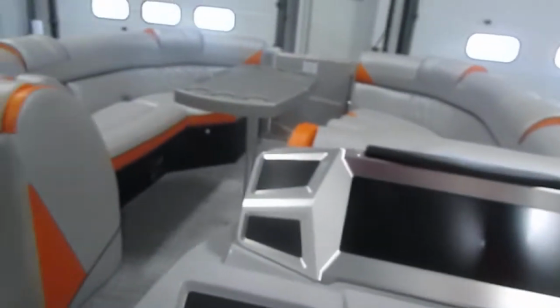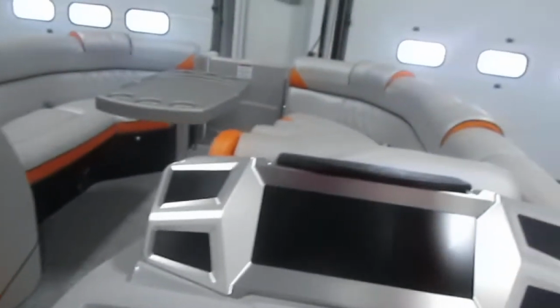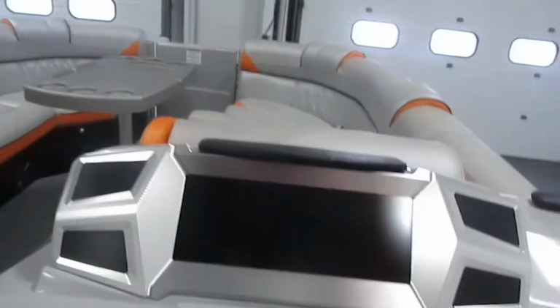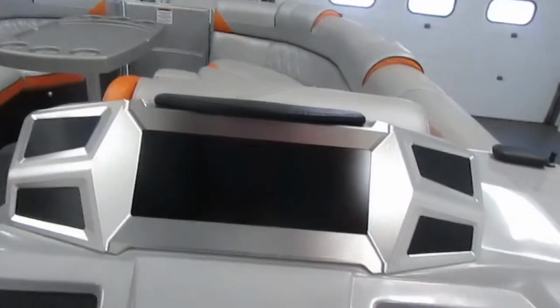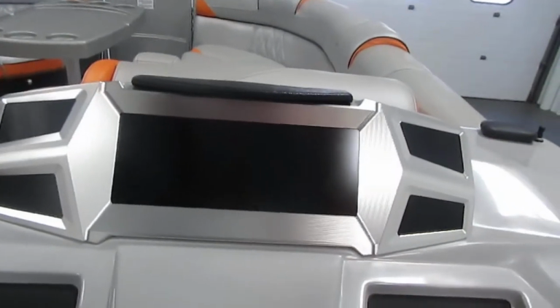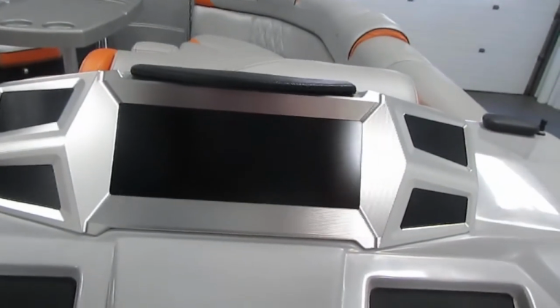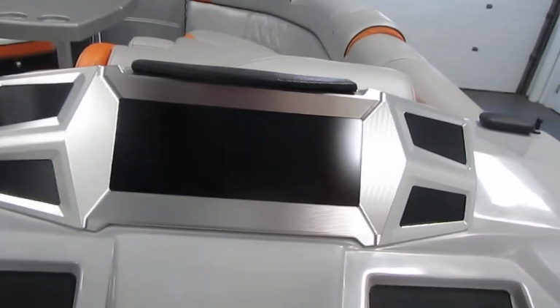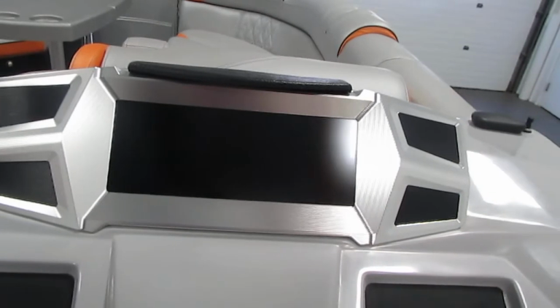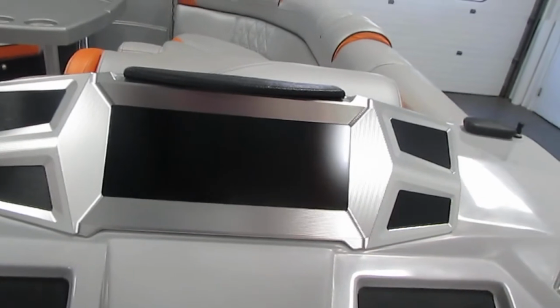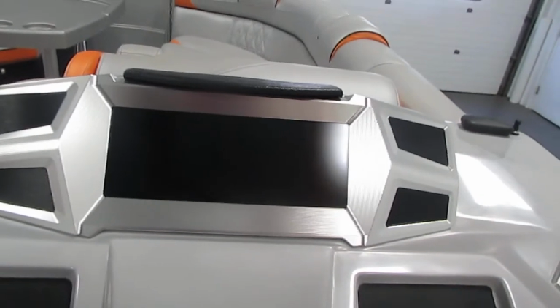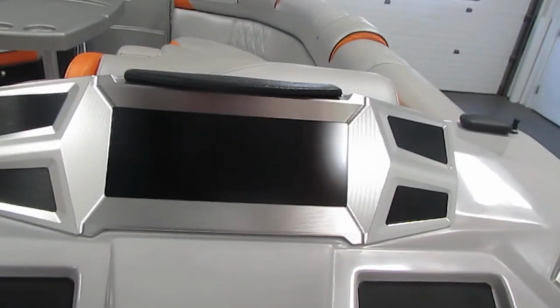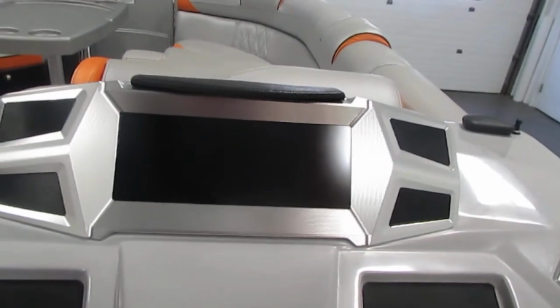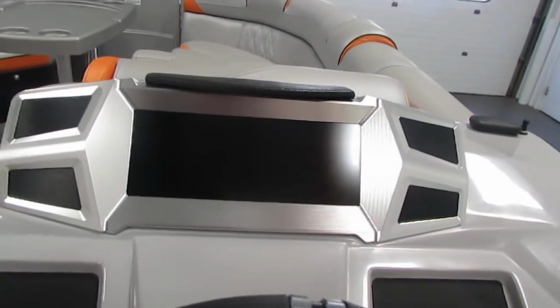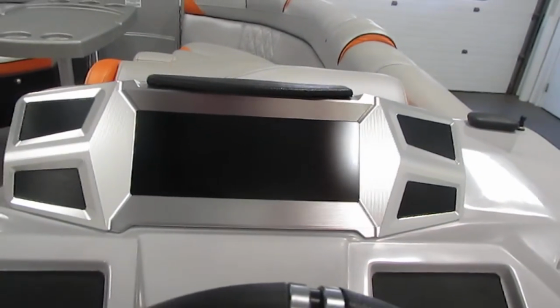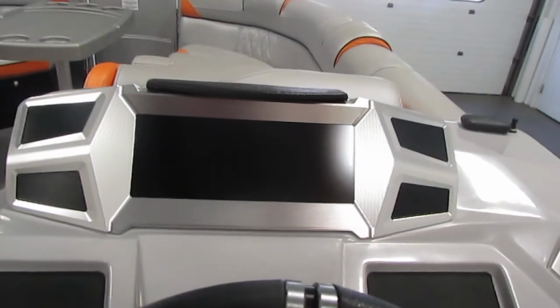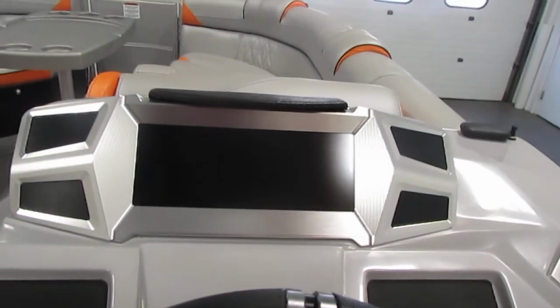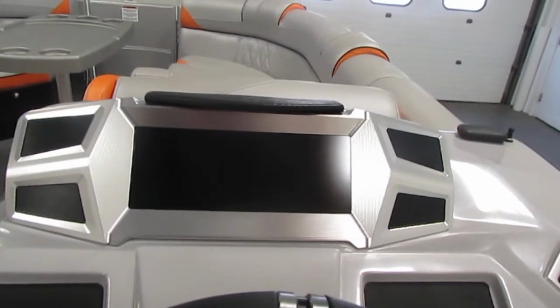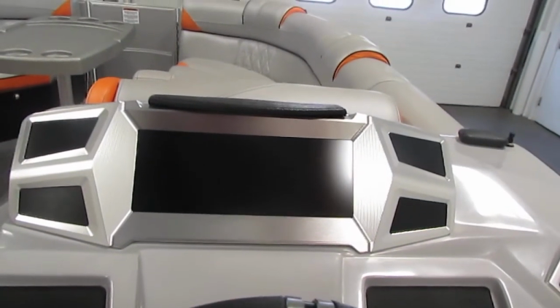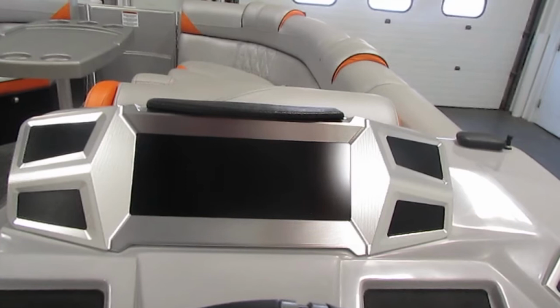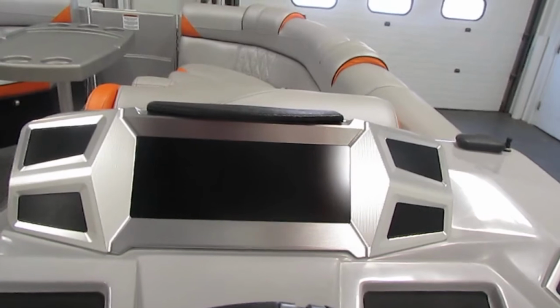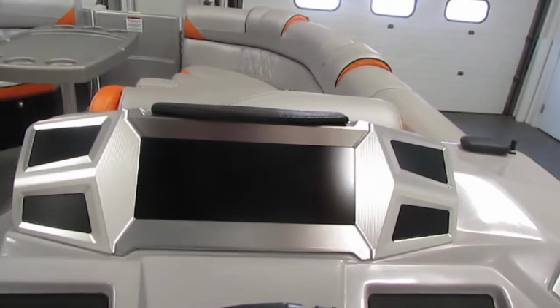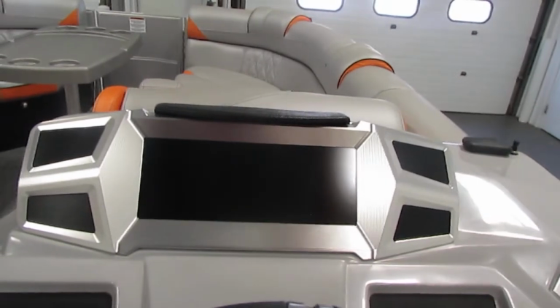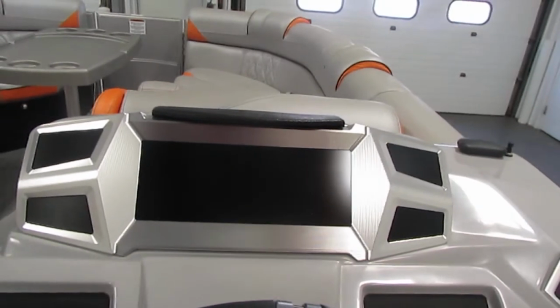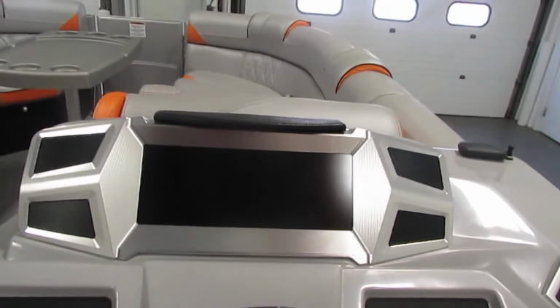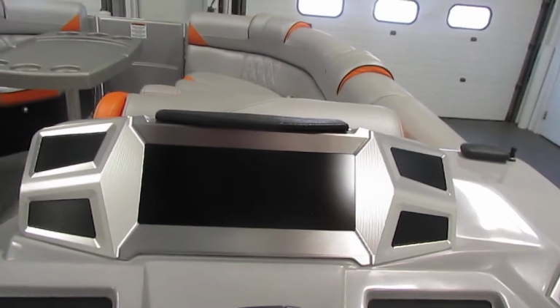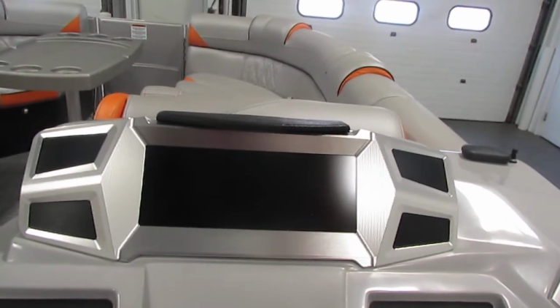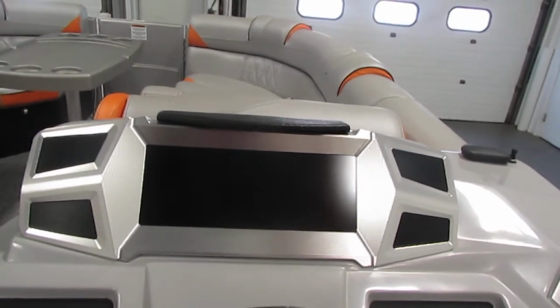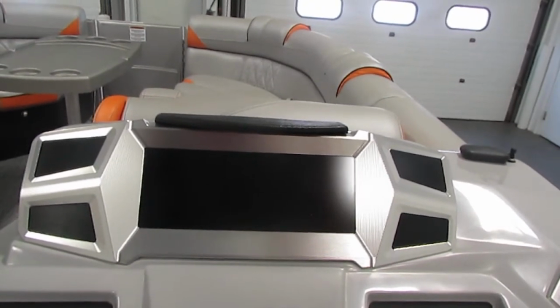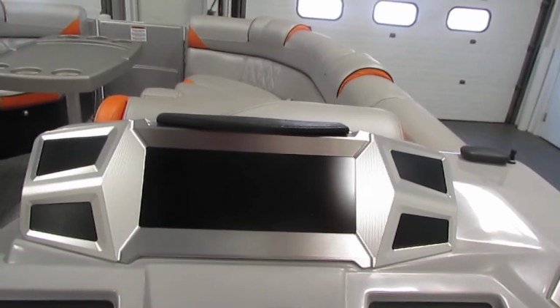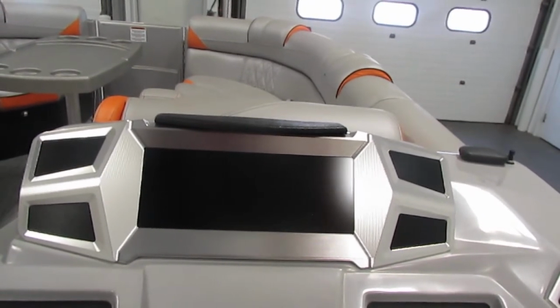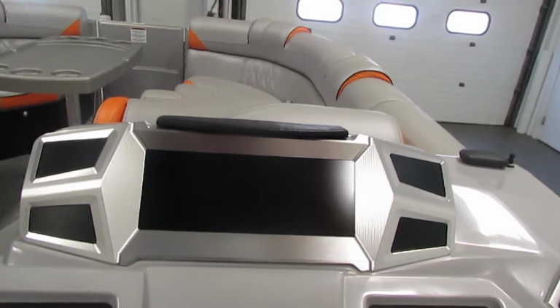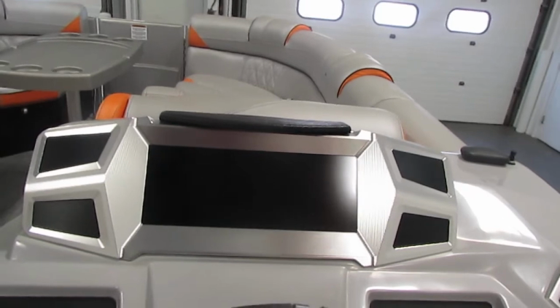We have the 12.3-inch Murphy digital color touchscreen, including stereo and lighting controls, camera, arch controls, GPS and speed, depth gauge, fuel, voltmeter, trim, oil pressure, tachometer, and speedometer.